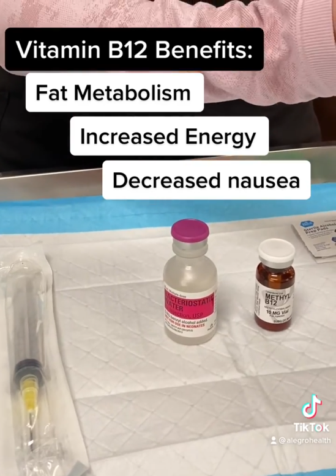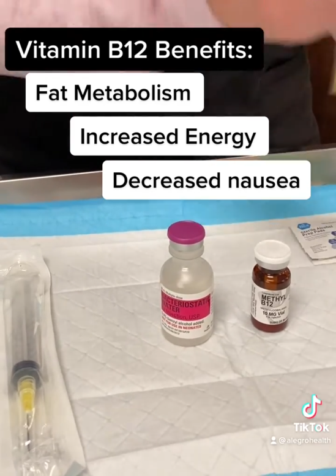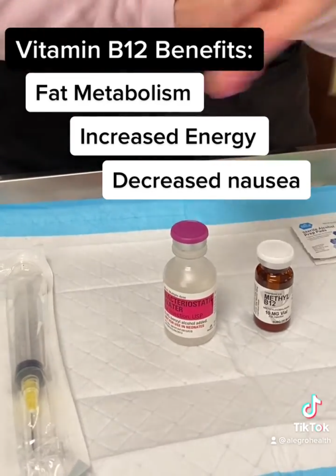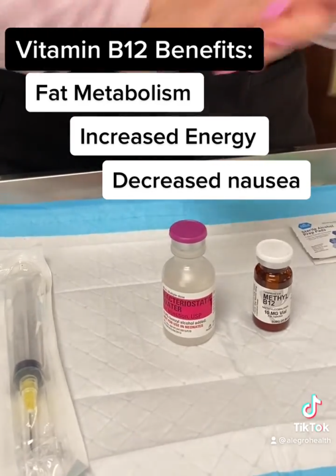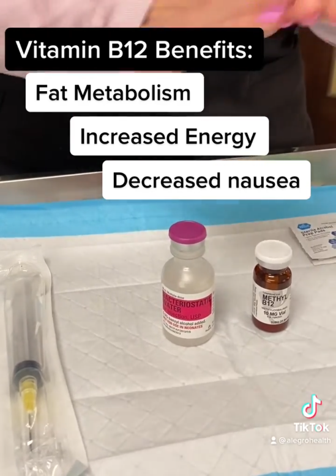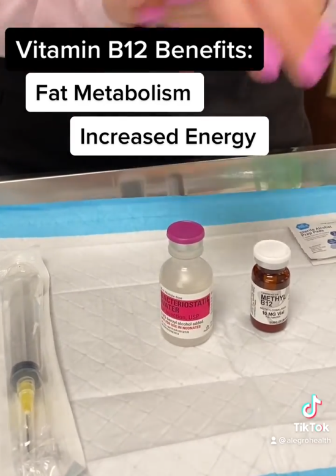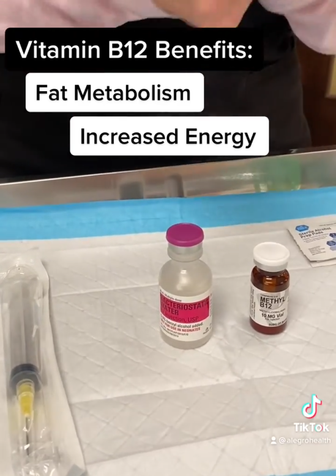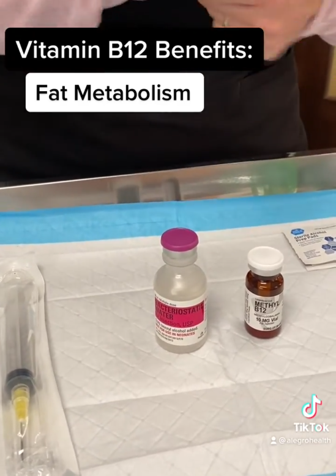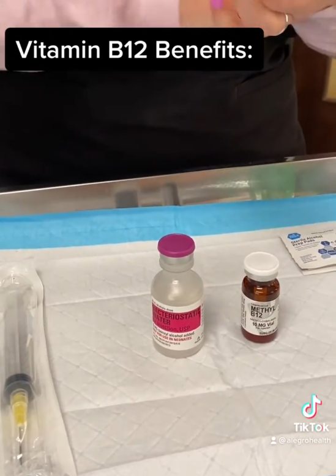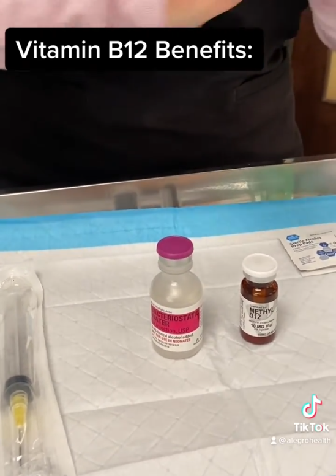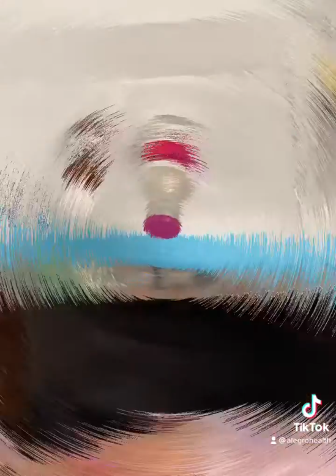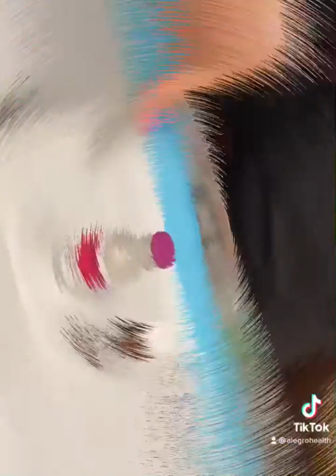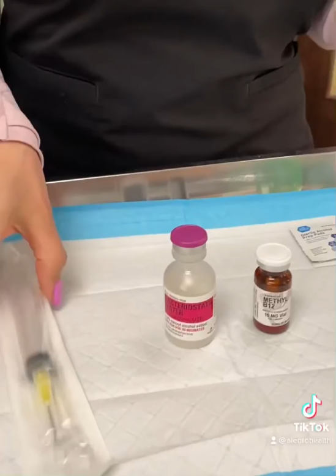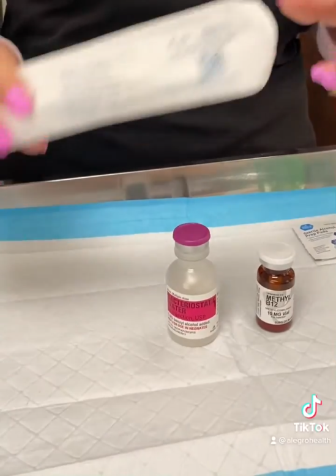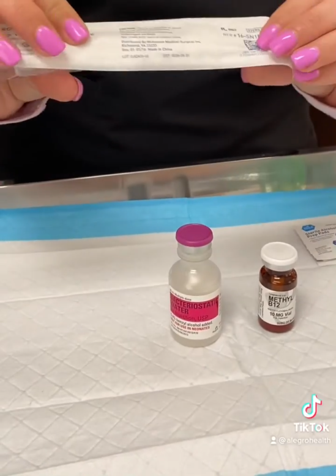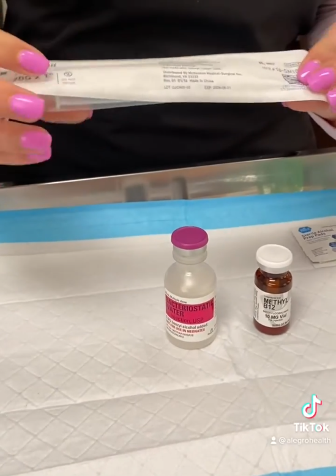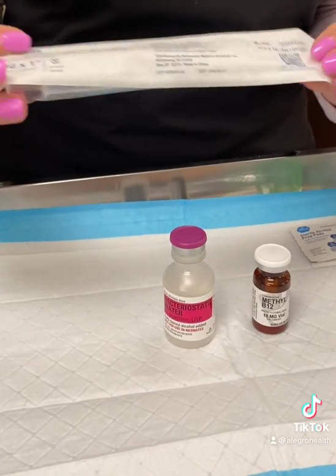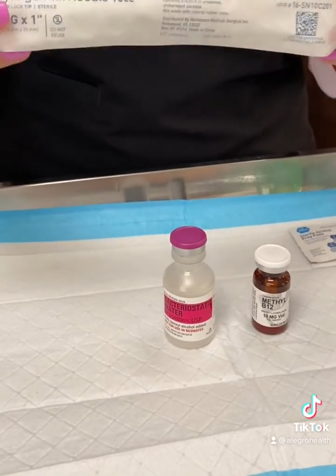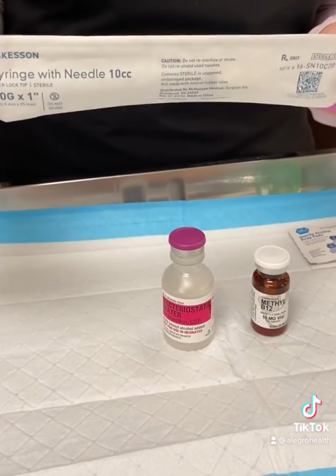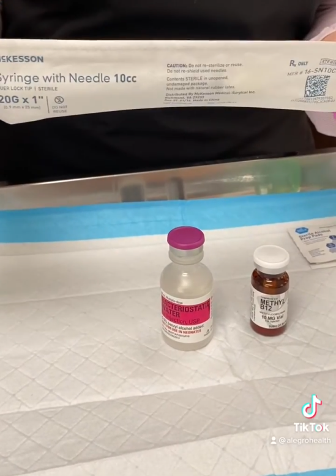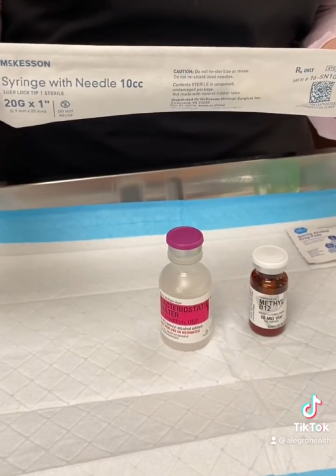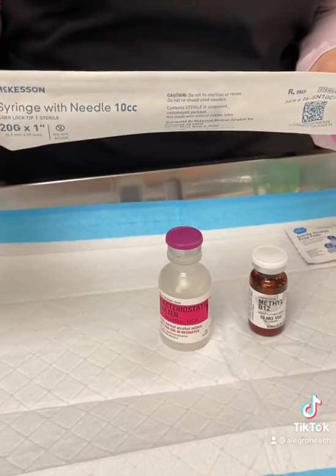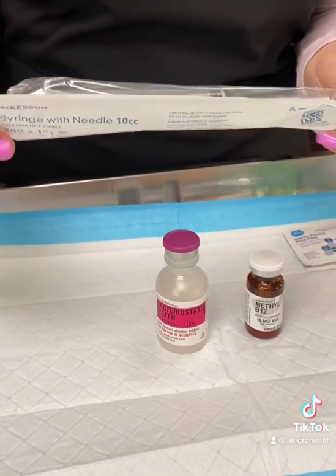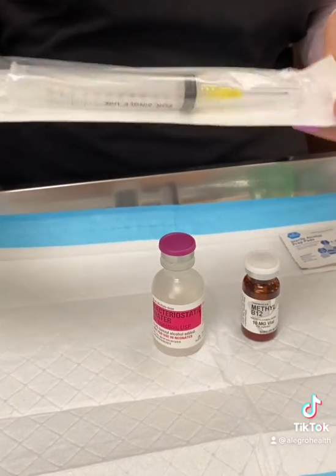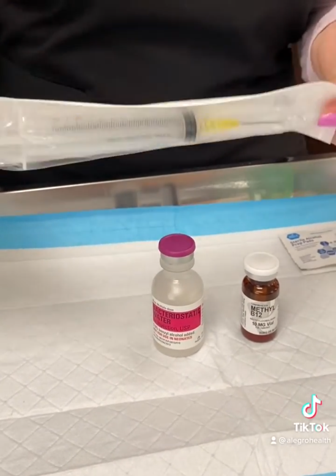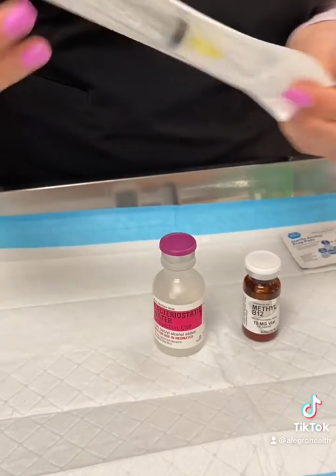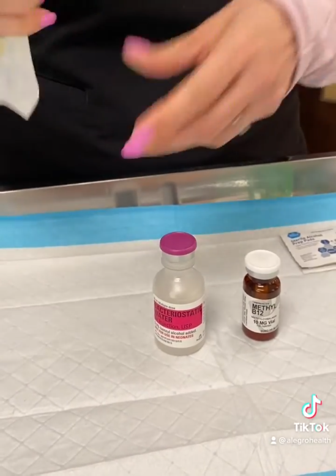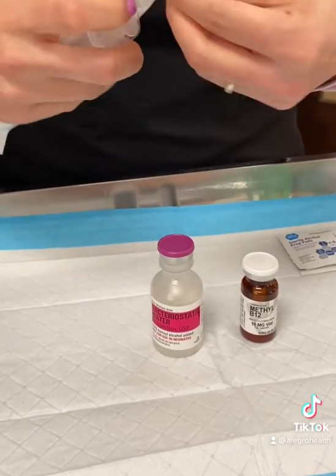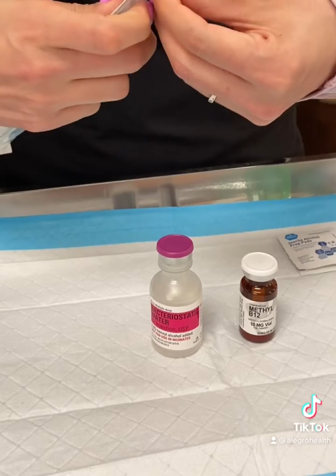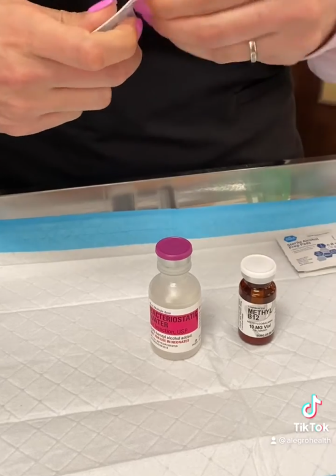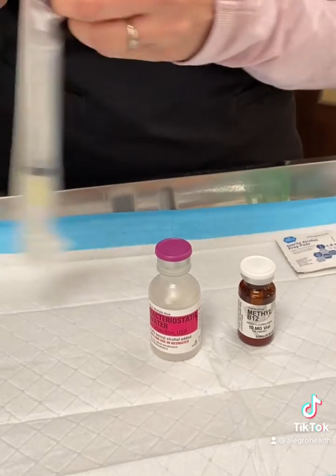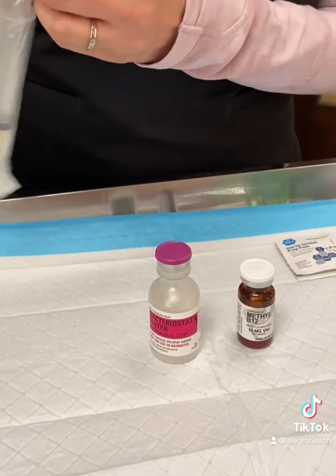You don't need to be wearing gloves, just clean your hands. You're going to receive a syringe that's going to come with your two vials, and you're just going to open the syringe.